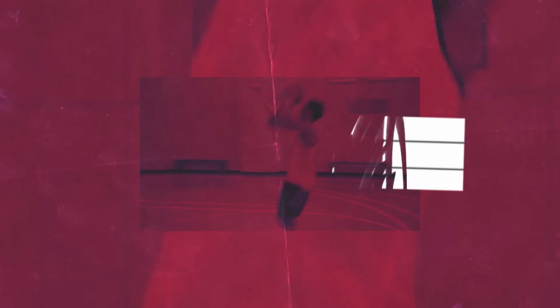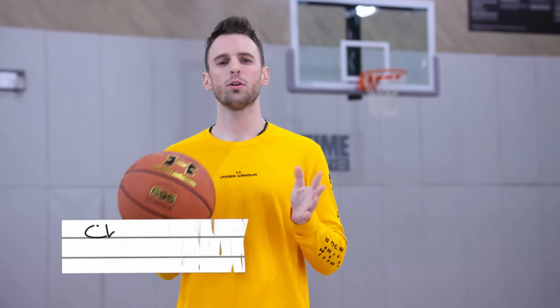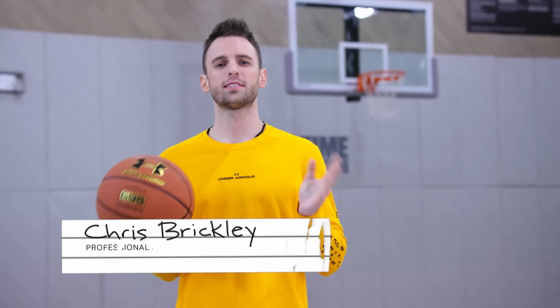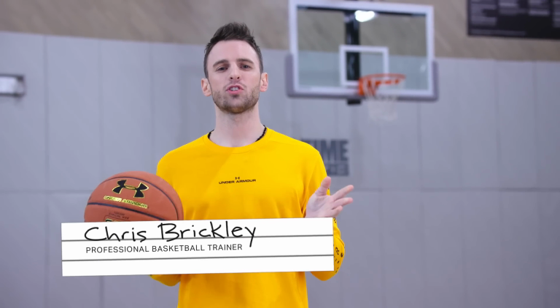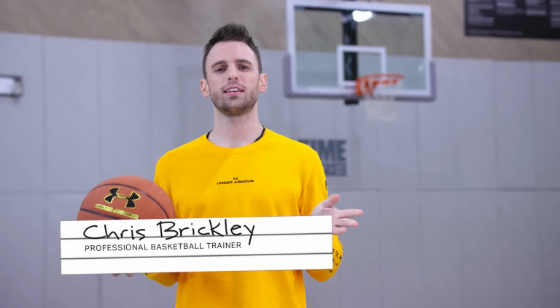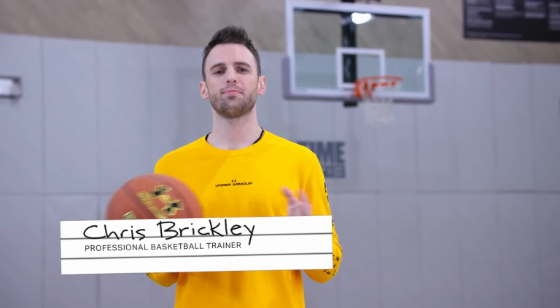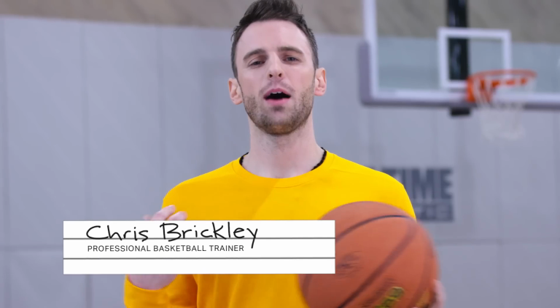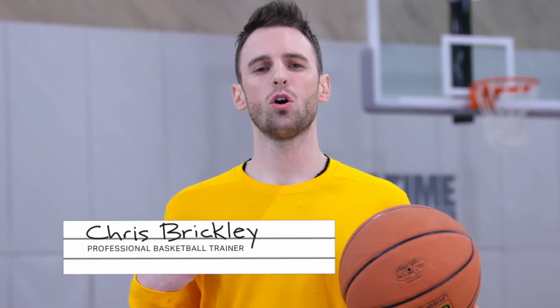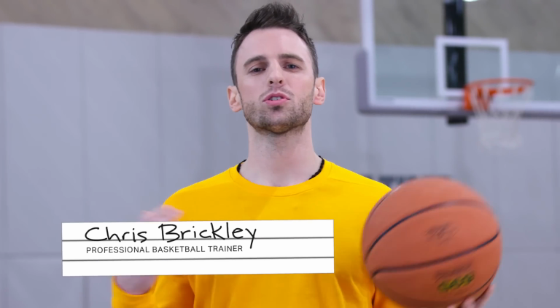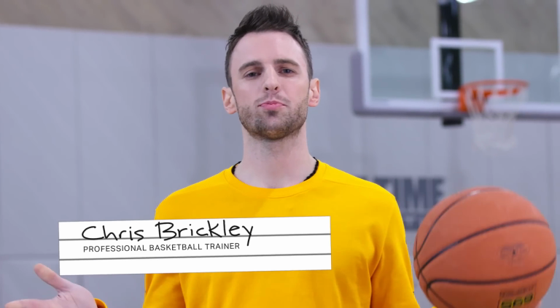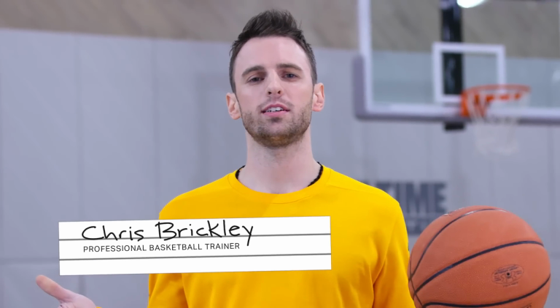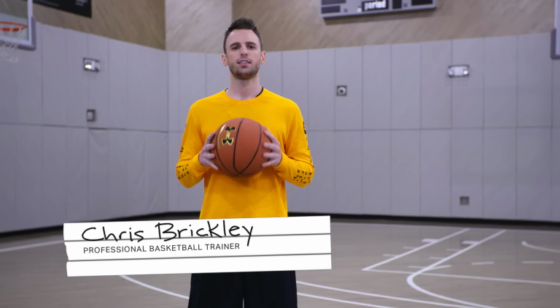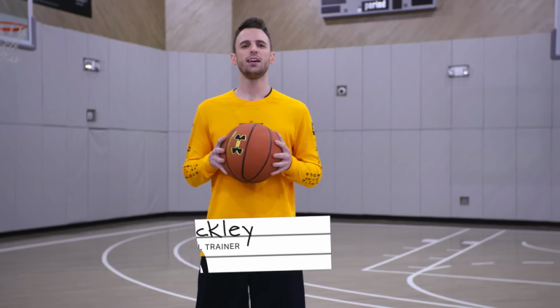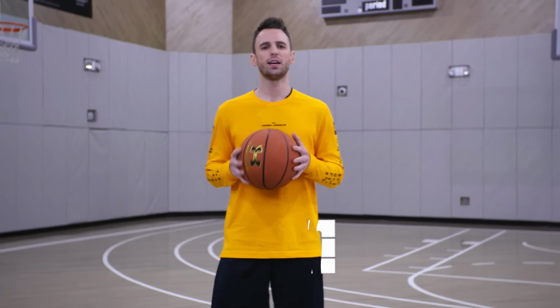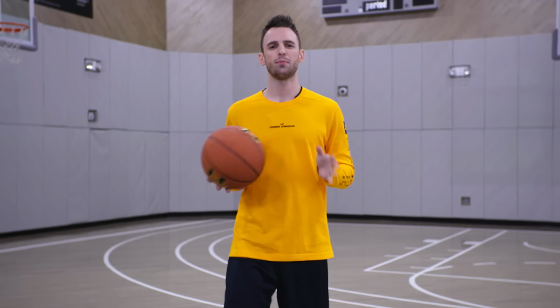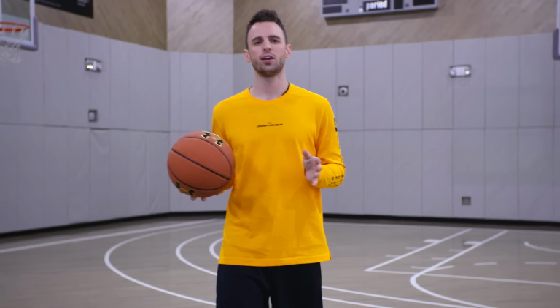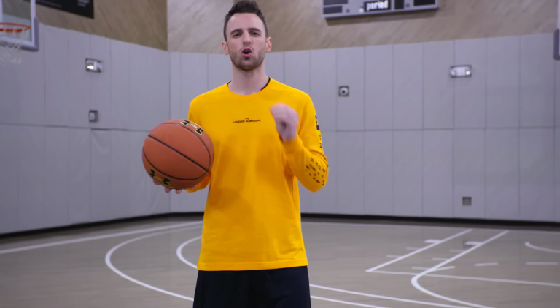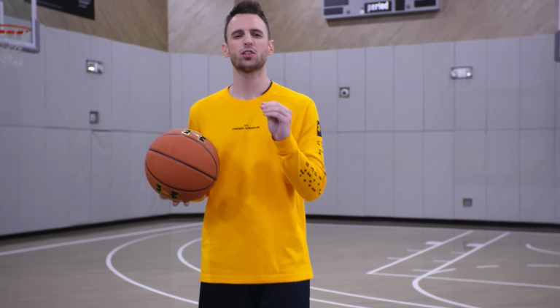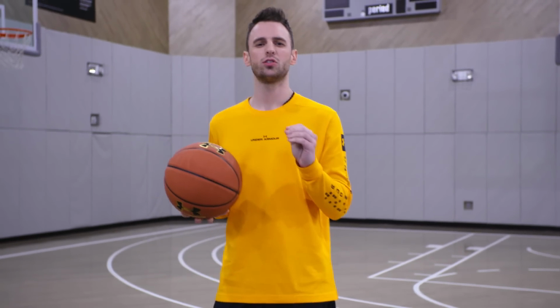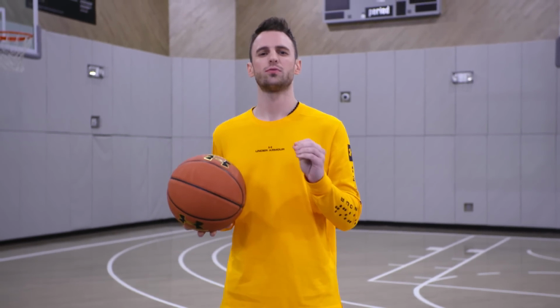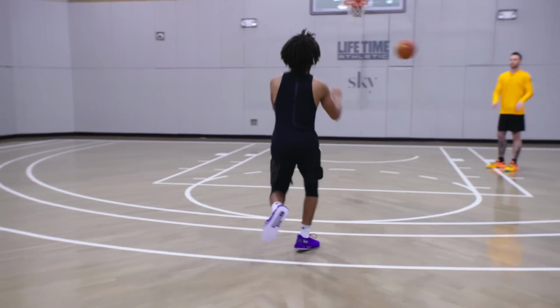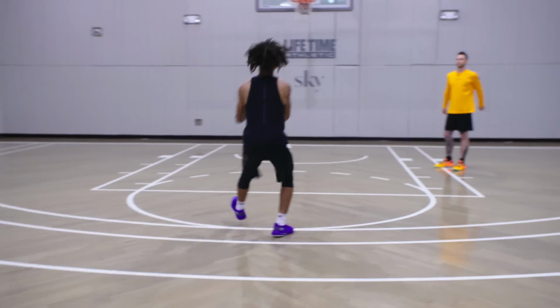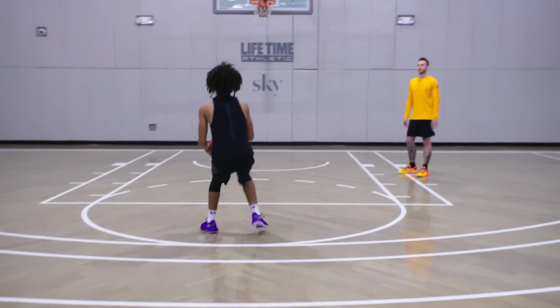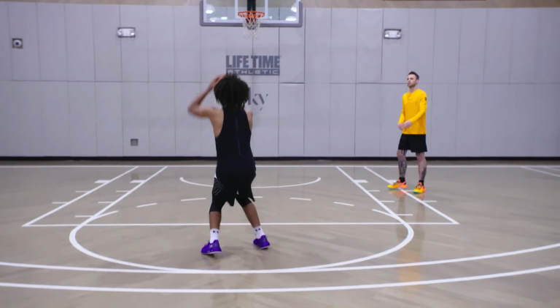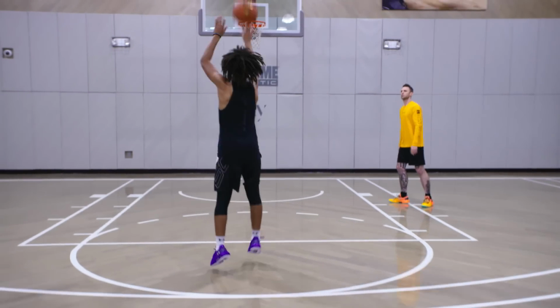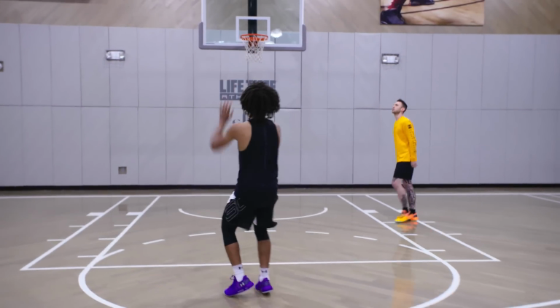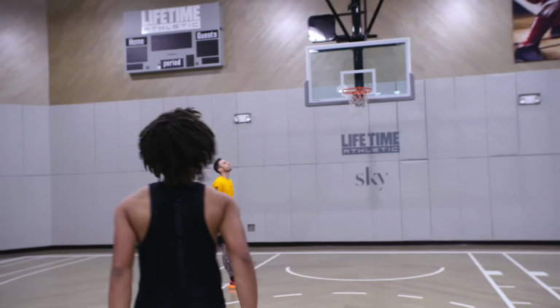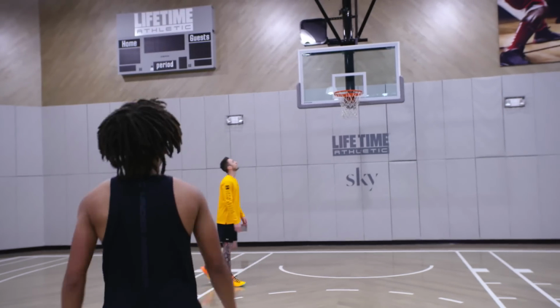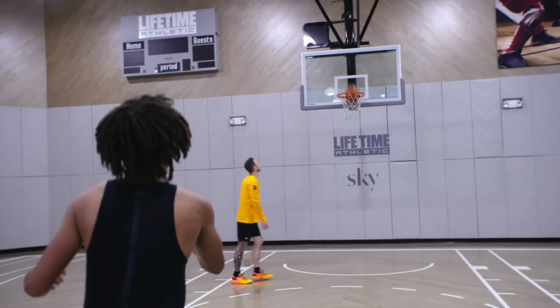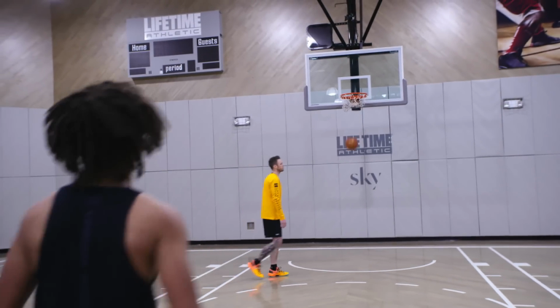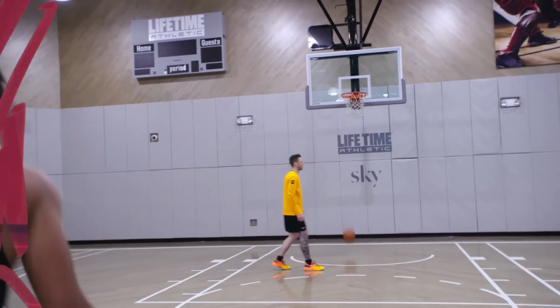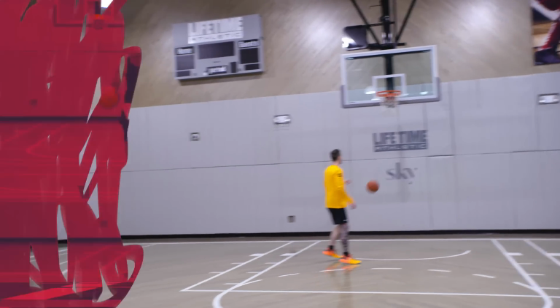Welcome to Soundtrack to the Game. I'm your host Chris Brickley. Today we're going to demonstrate a quick shooting drill. This drill elevates your agility, consistency, and execution.